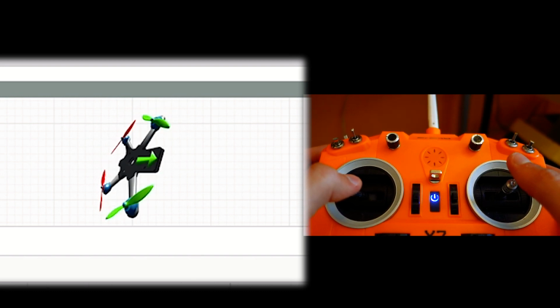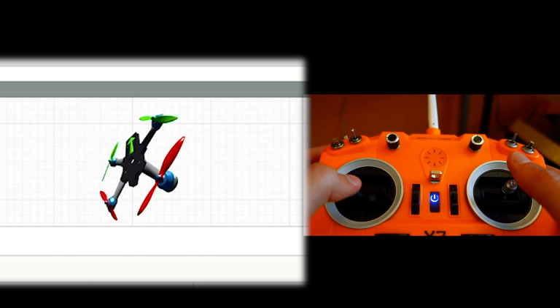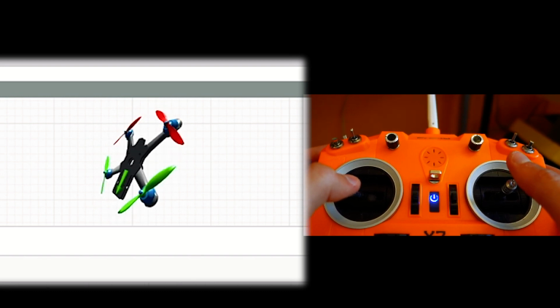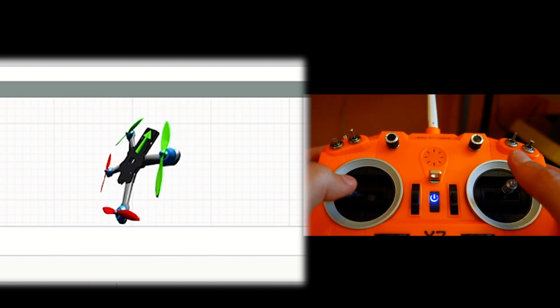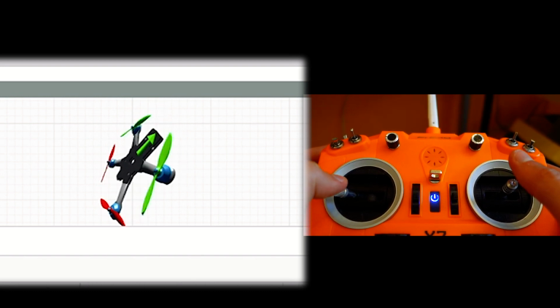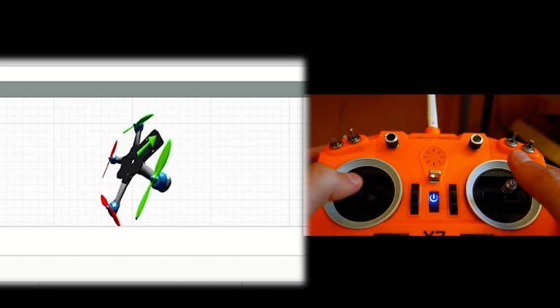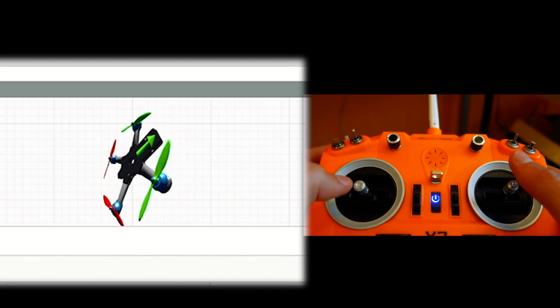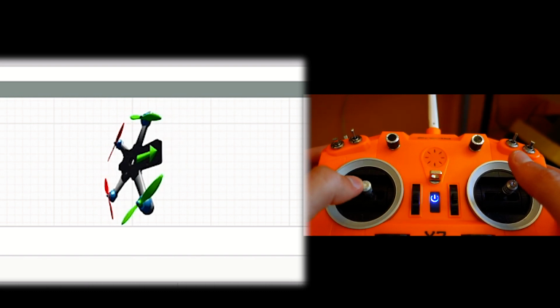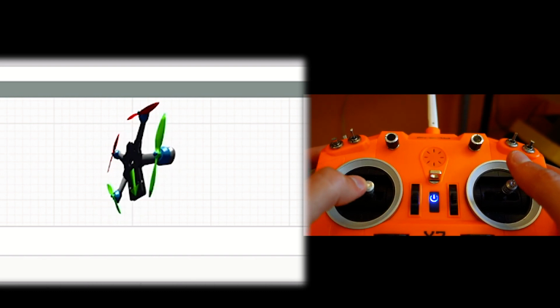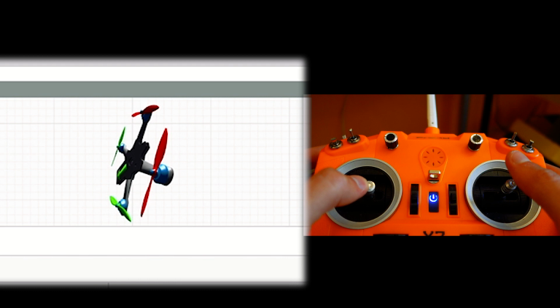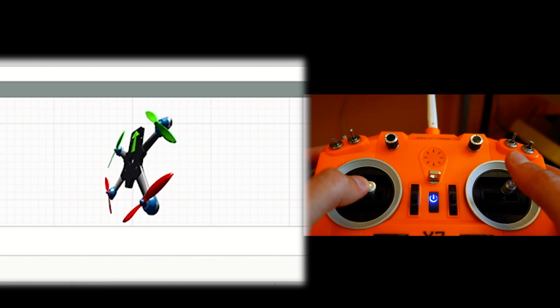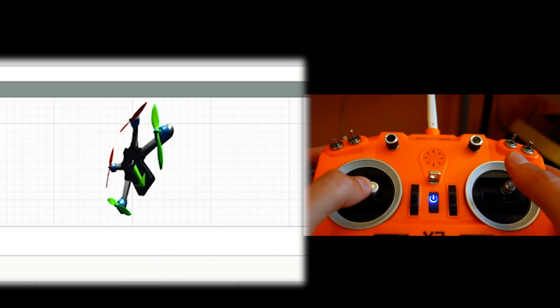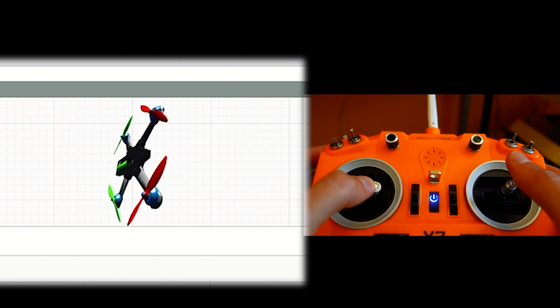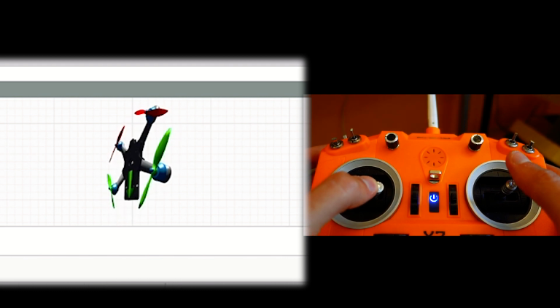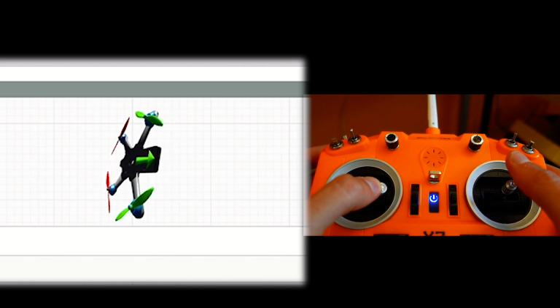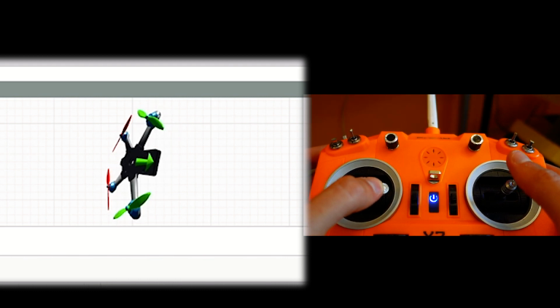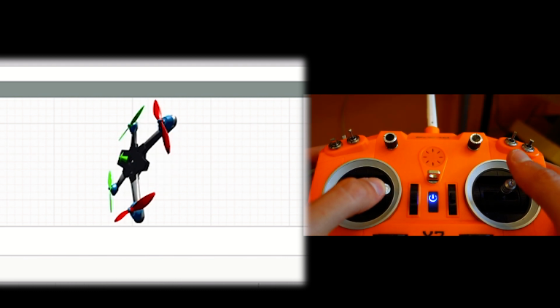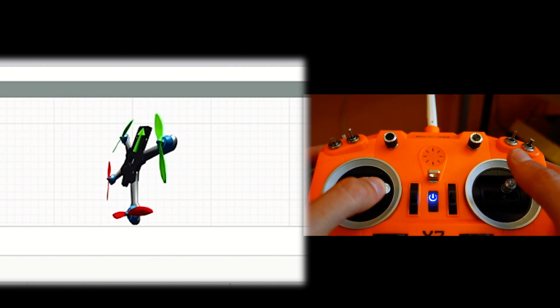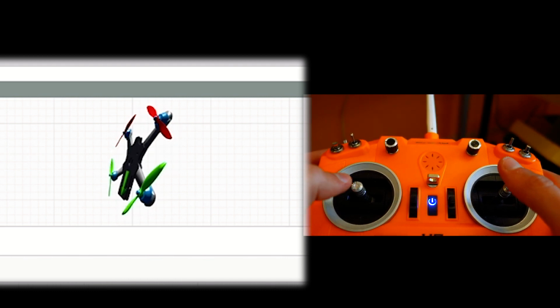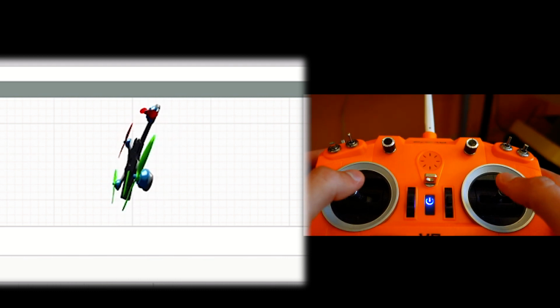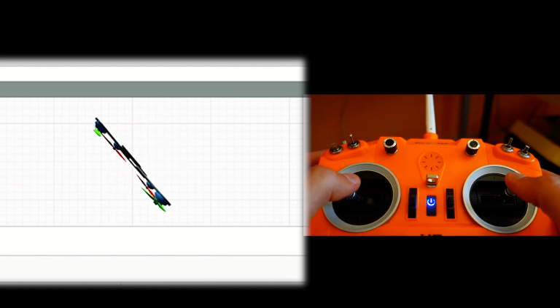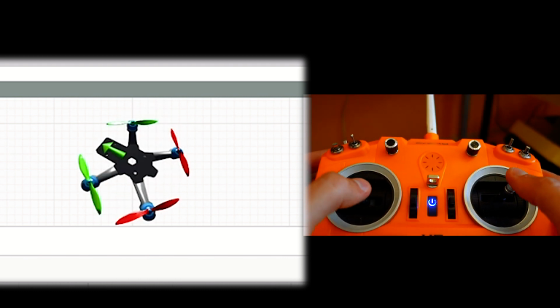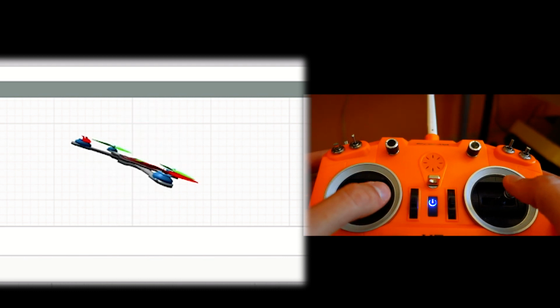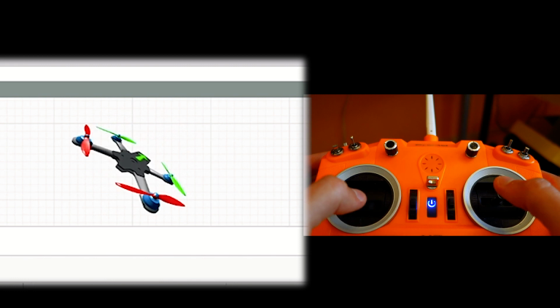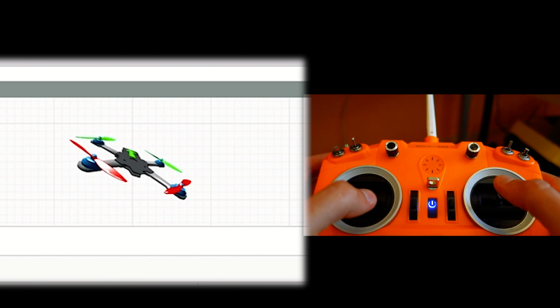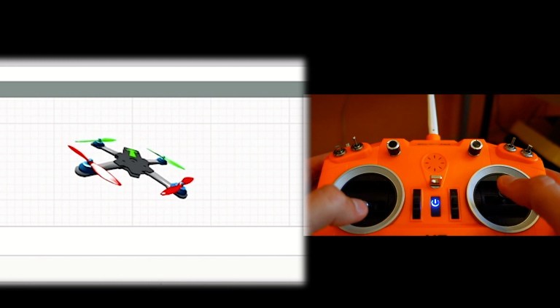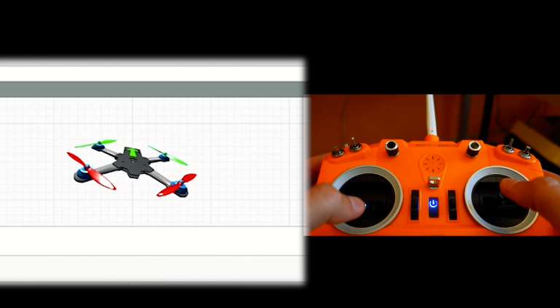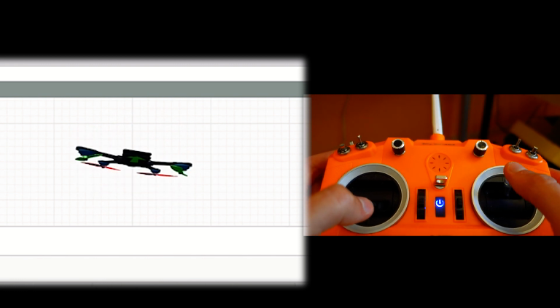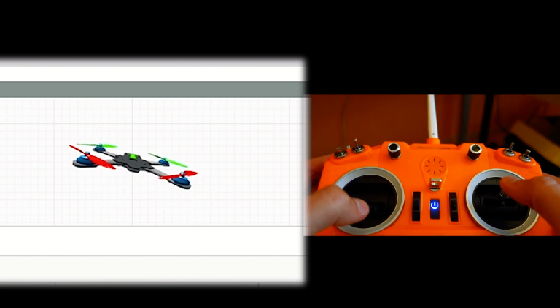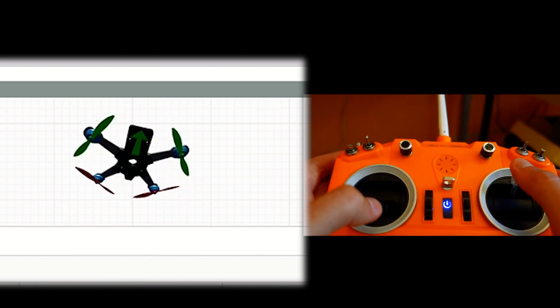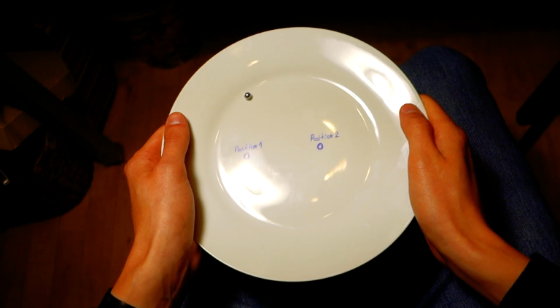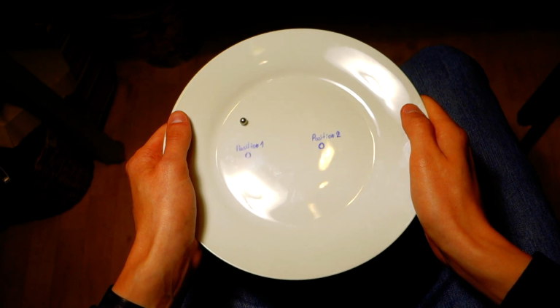So your sticks basically say how fast your drone should spin. To keep your drone in one place, you constantly have to adjust. It's like balancing a steel ball on a plate.